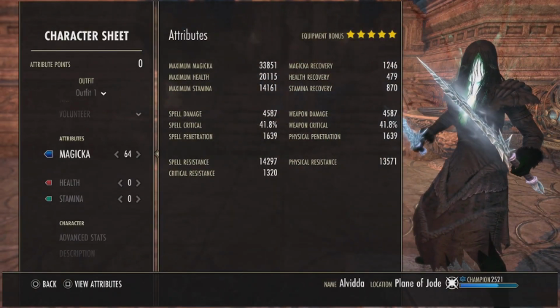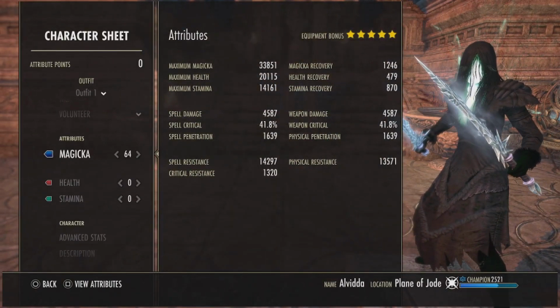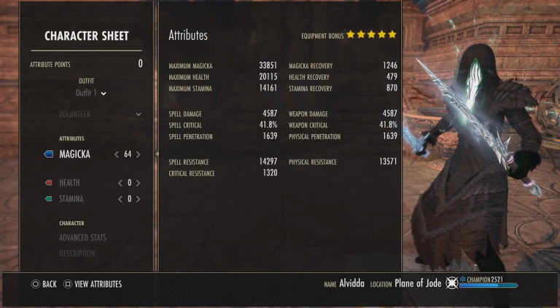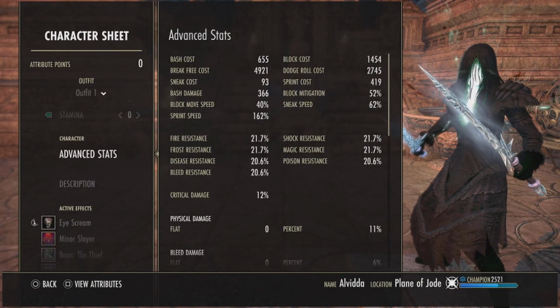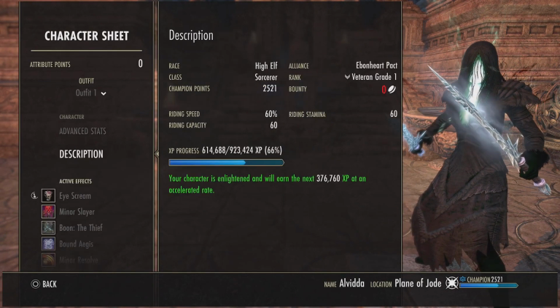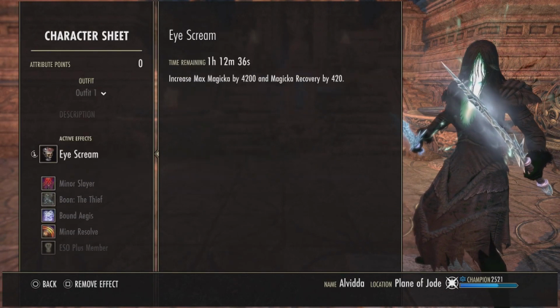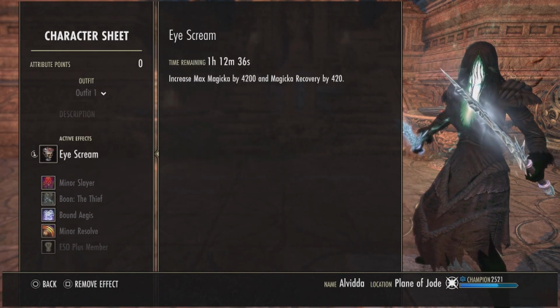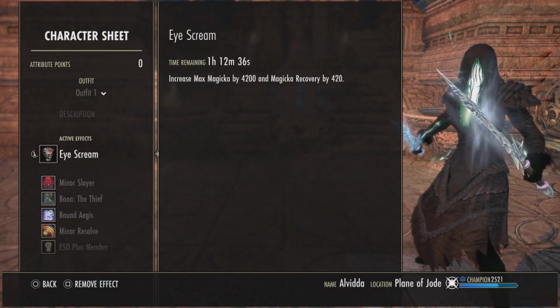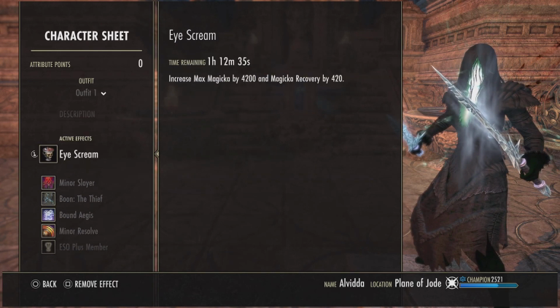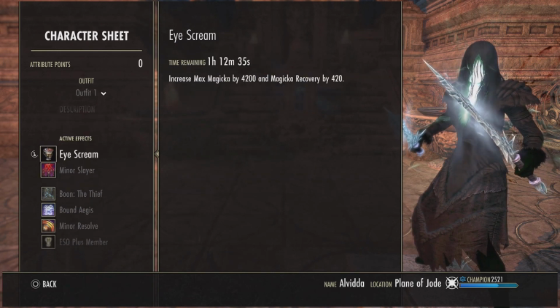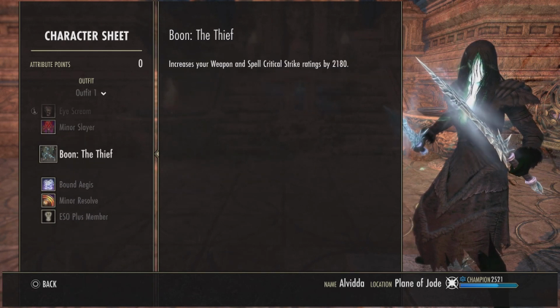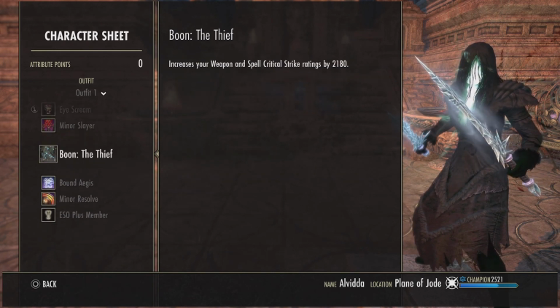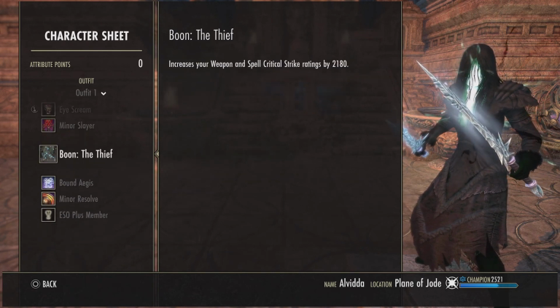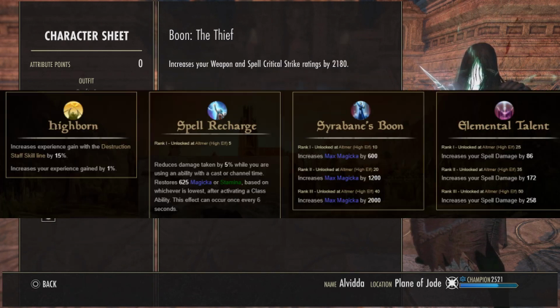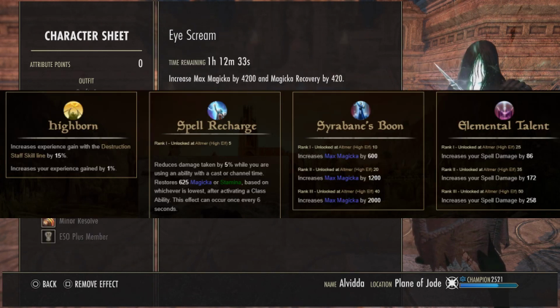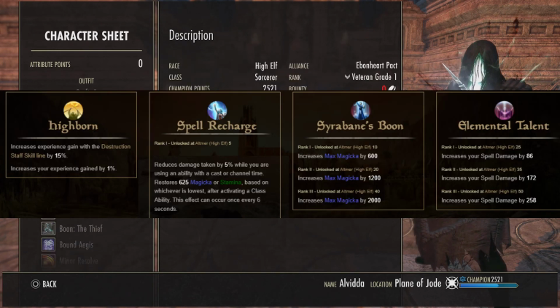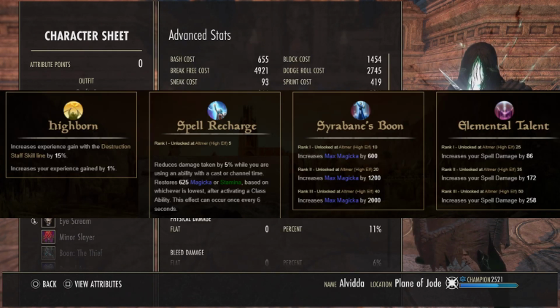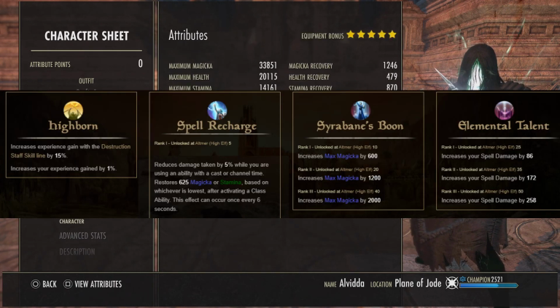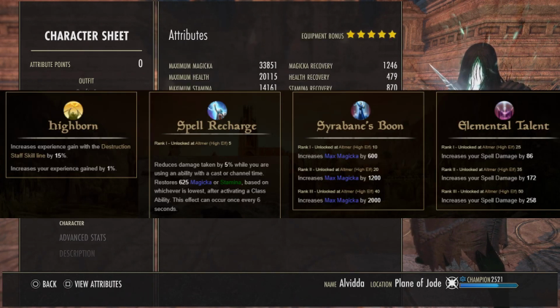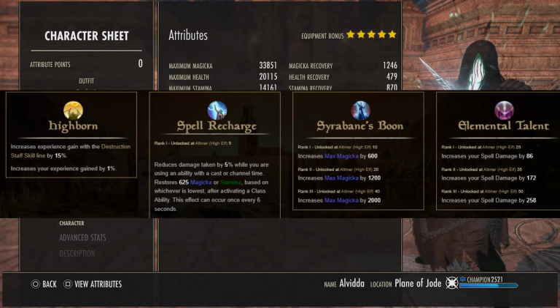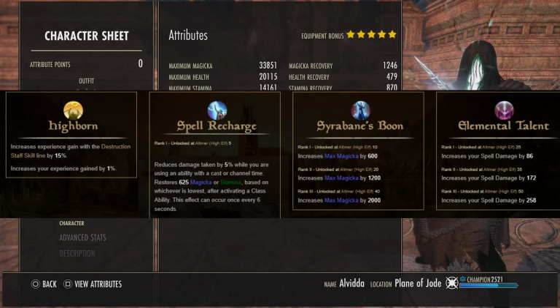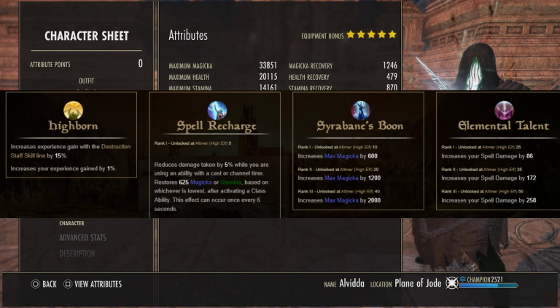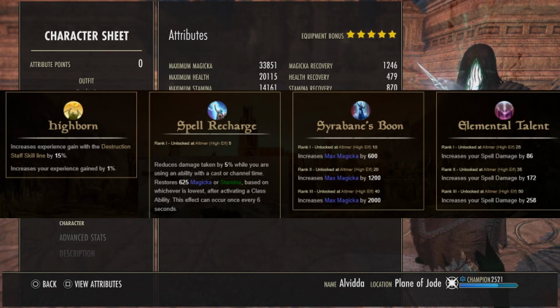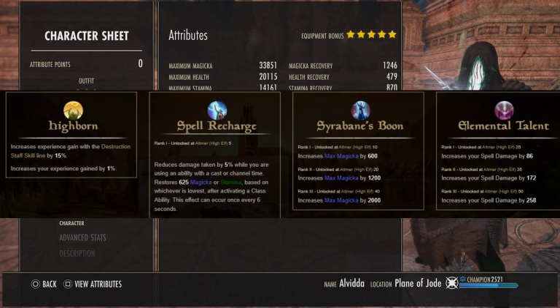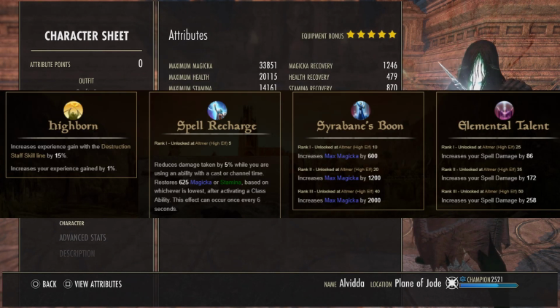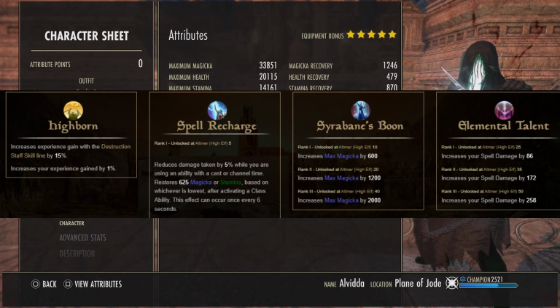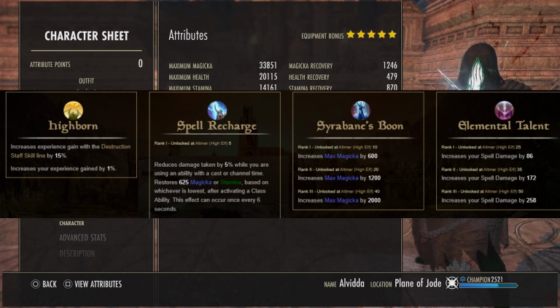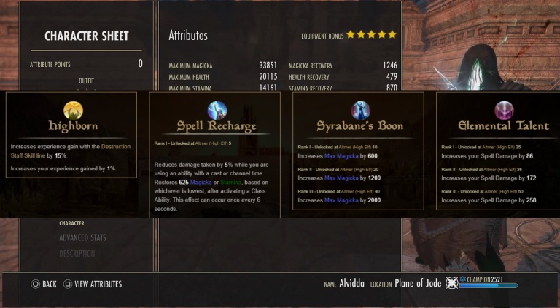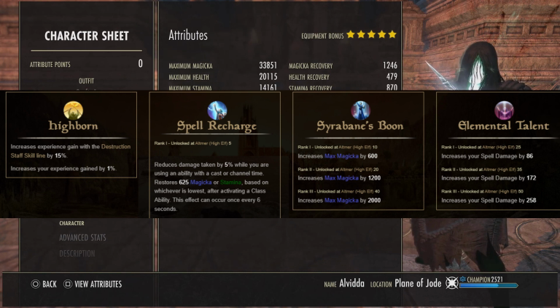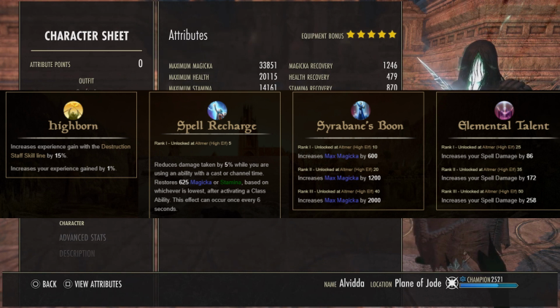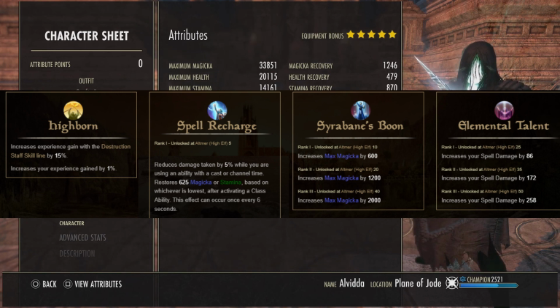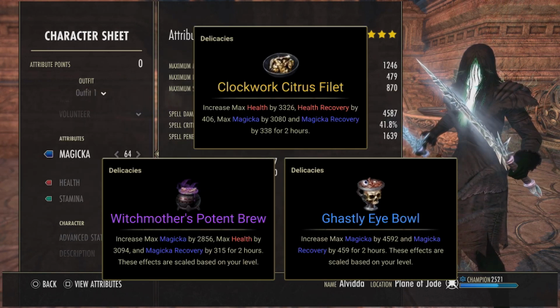Starting off in the character sheet, I have 64 points in Magicka and I'm running the Thief Mundus. For the race, we're a High Elf — I think High Elves have some of the best passives for Magicka DPS.